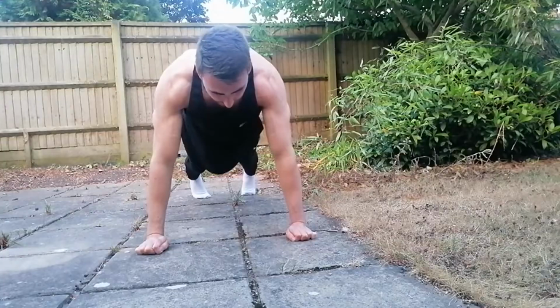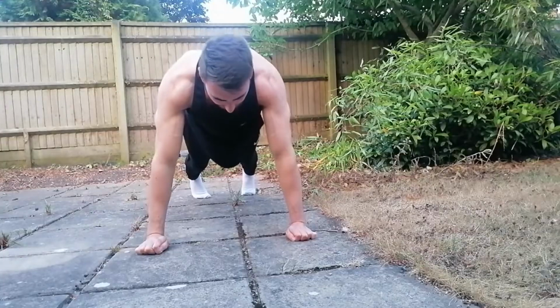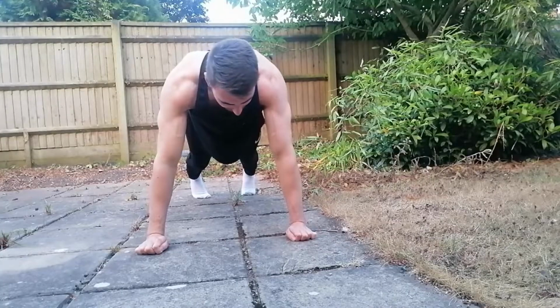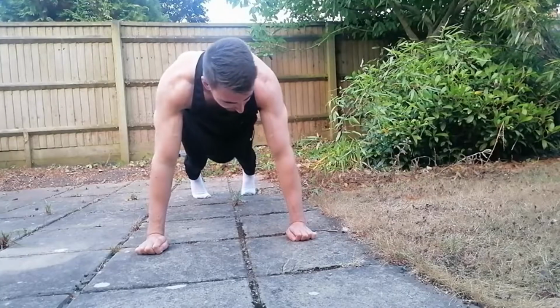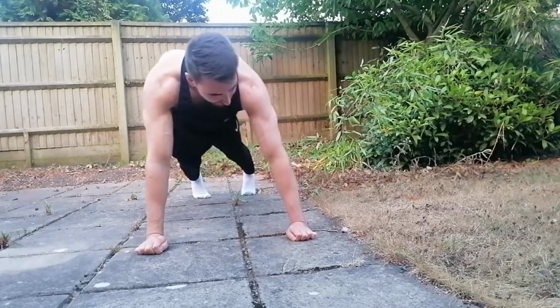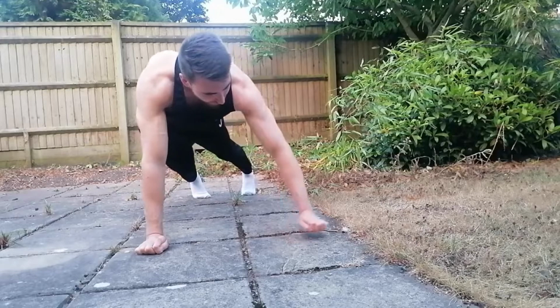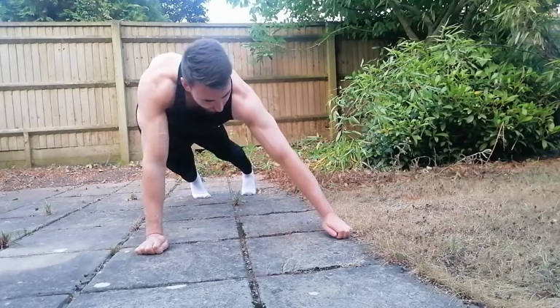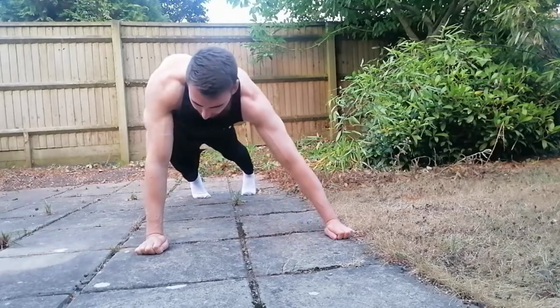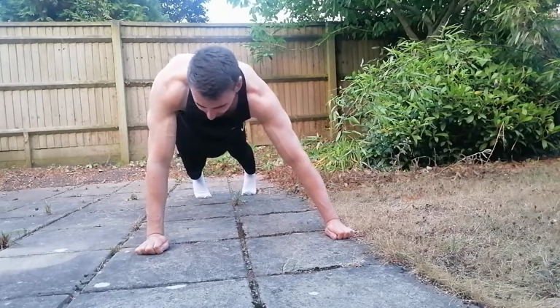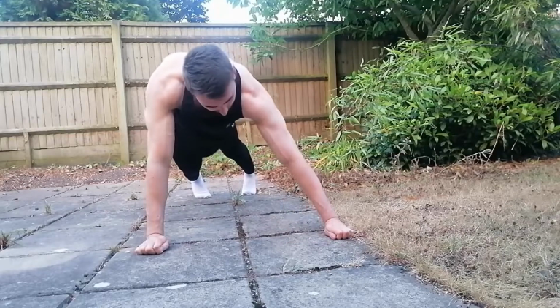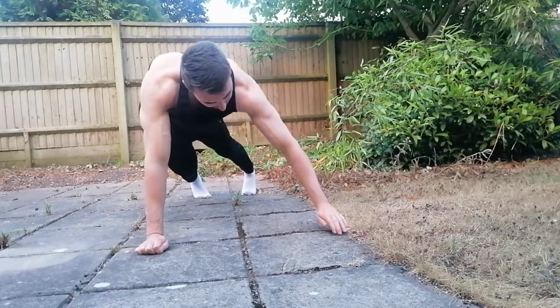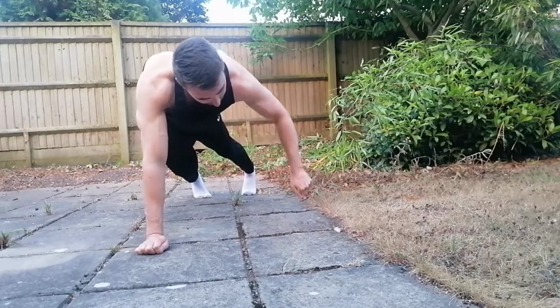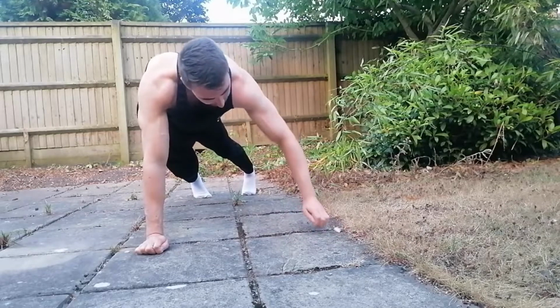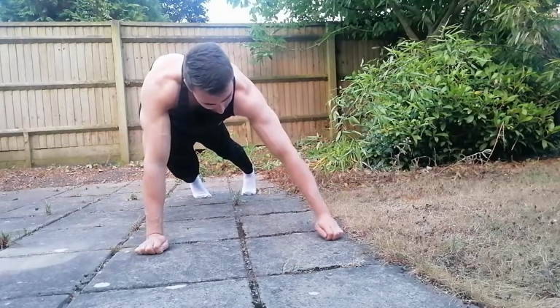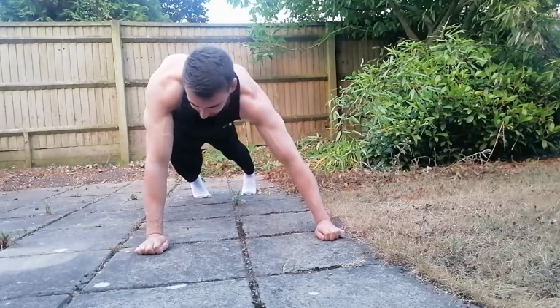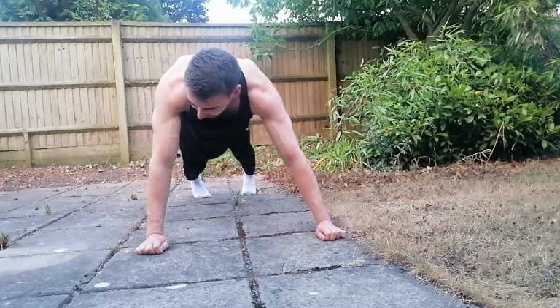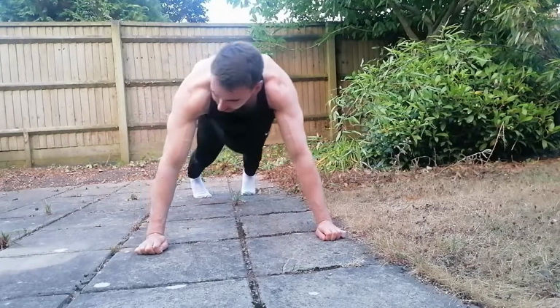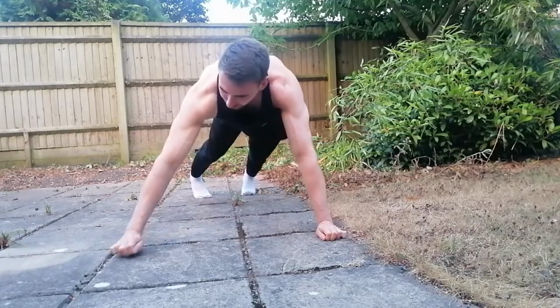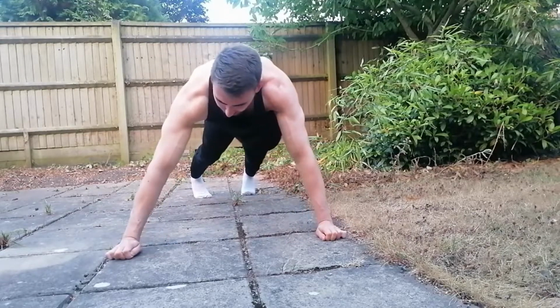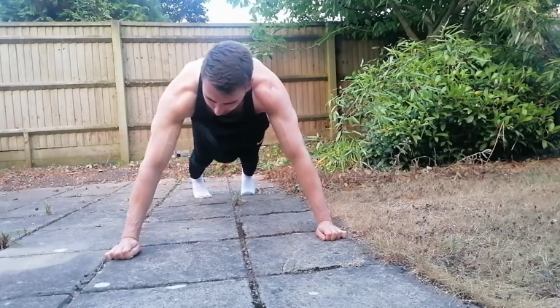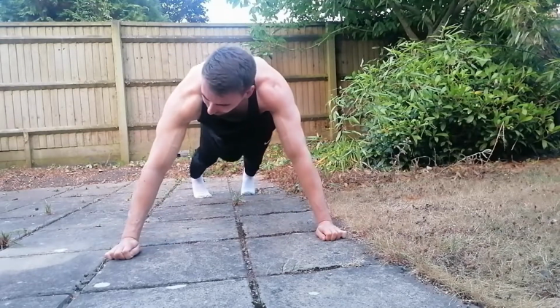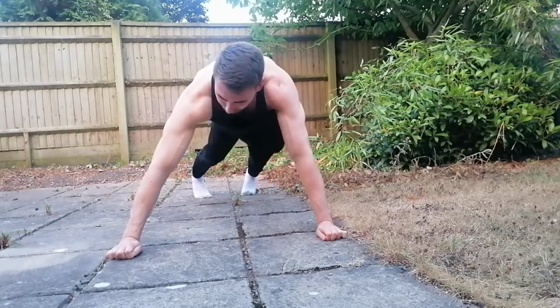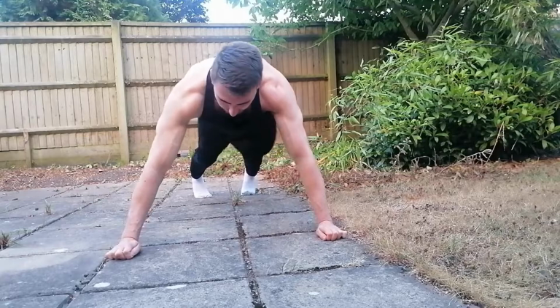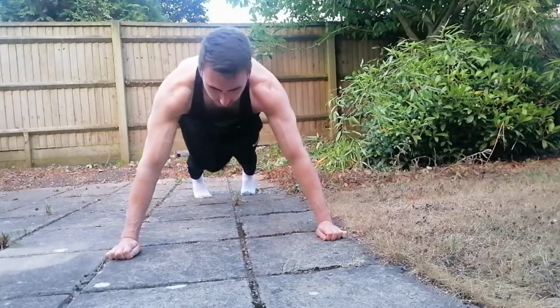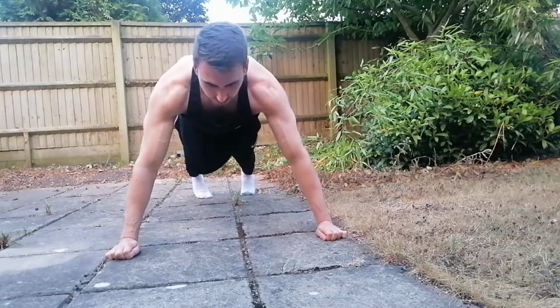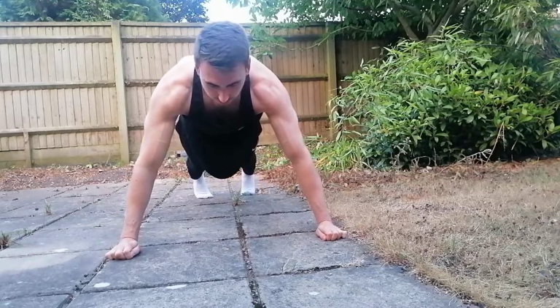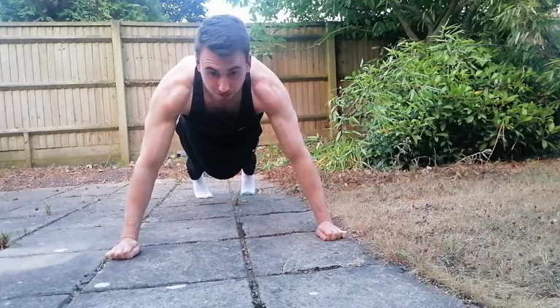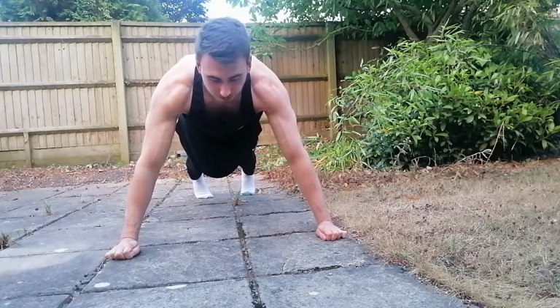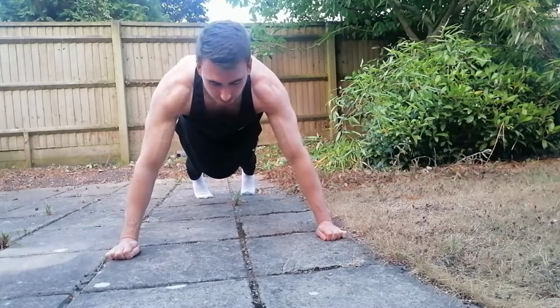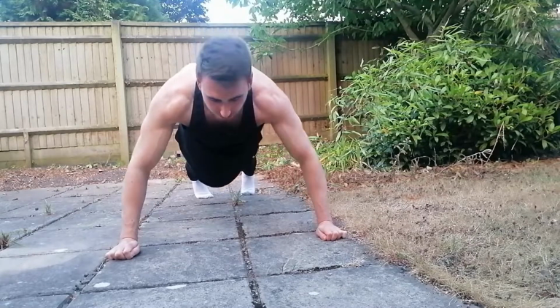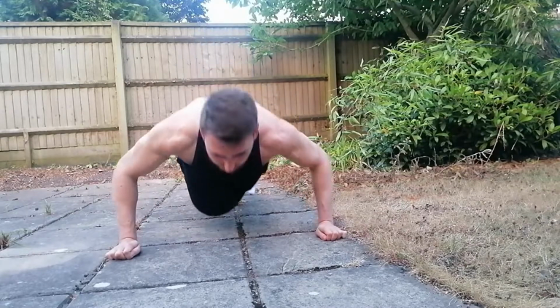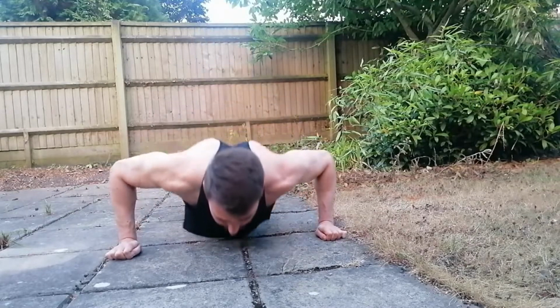Alternative push-ups are the wide grip. Again, keeping the good form, you extend your hand position to double shoulder width, increasing the tension across the pecs.